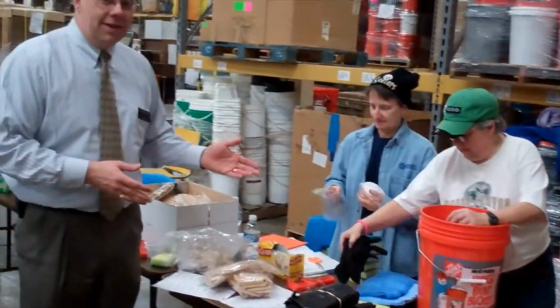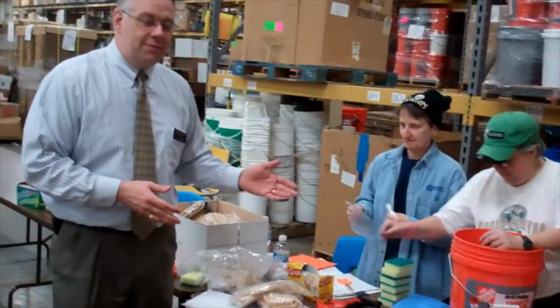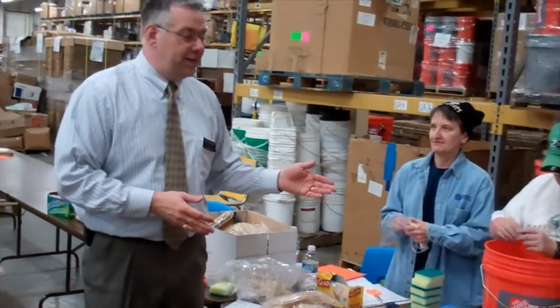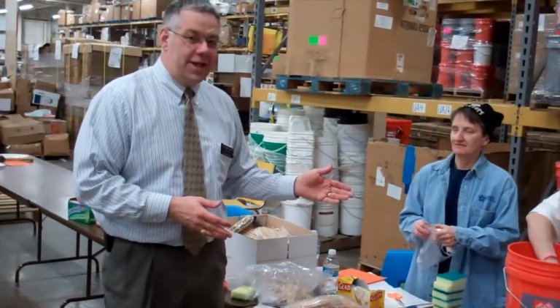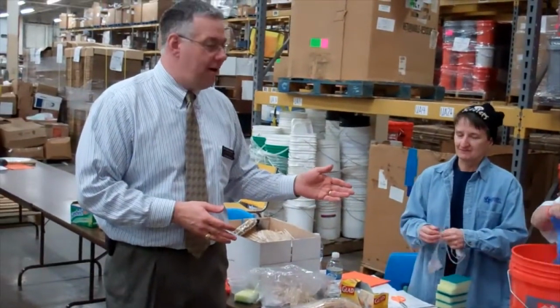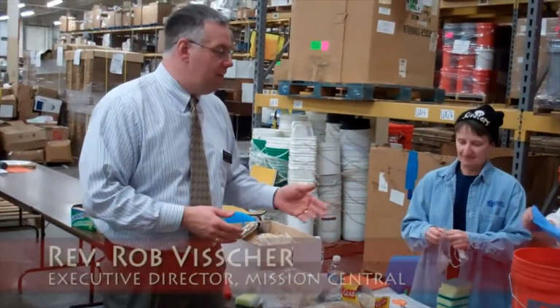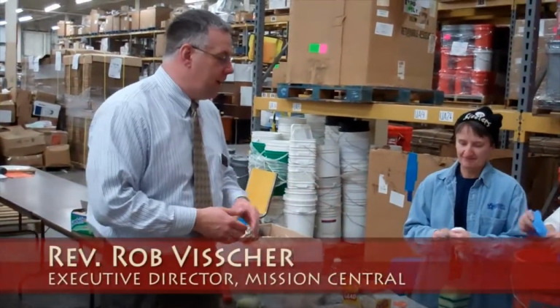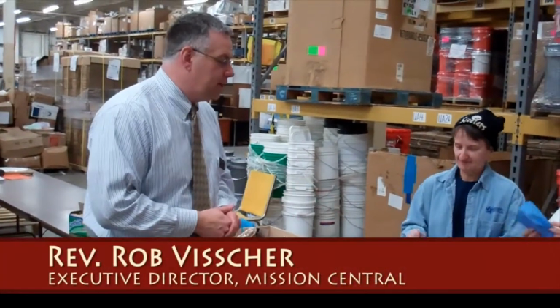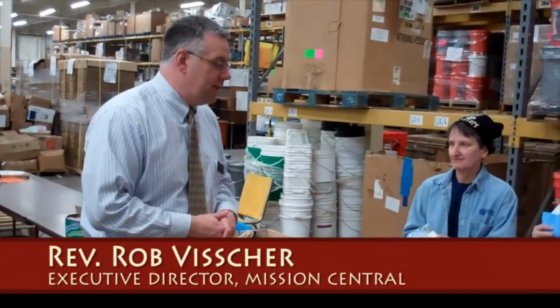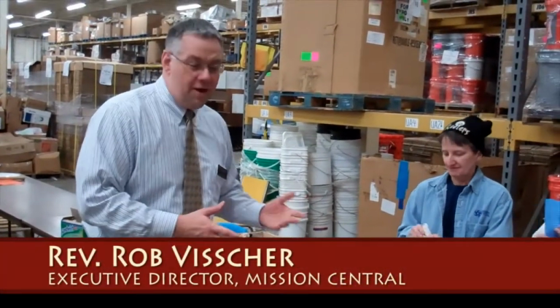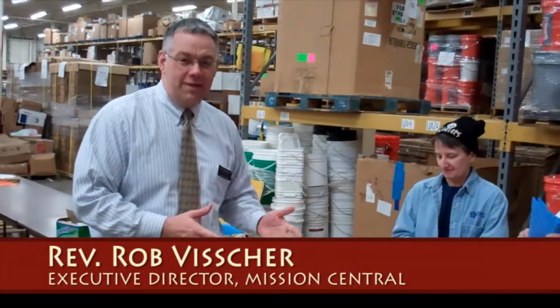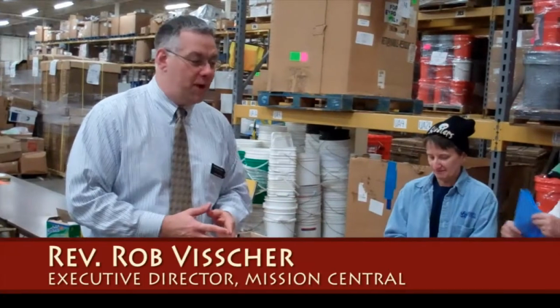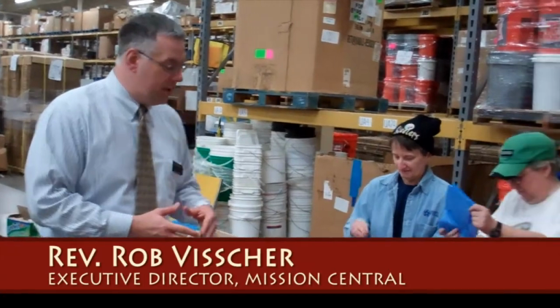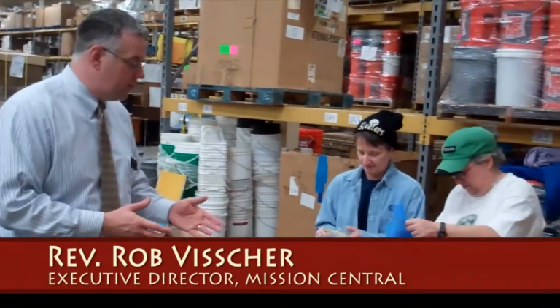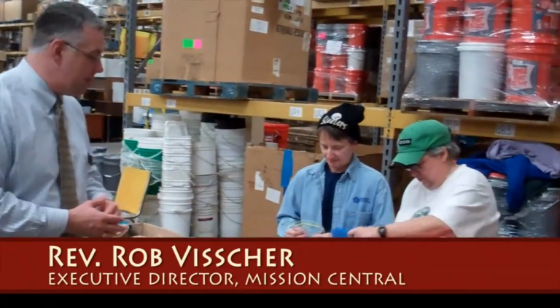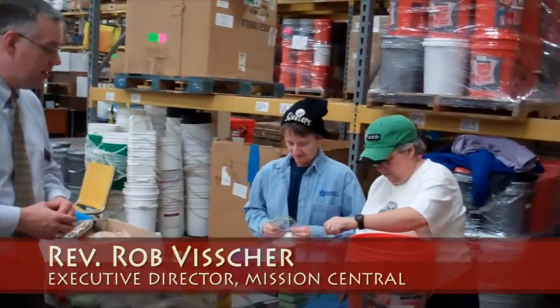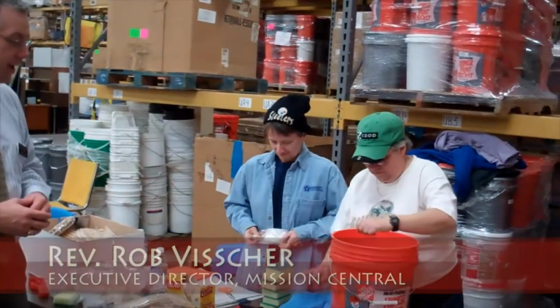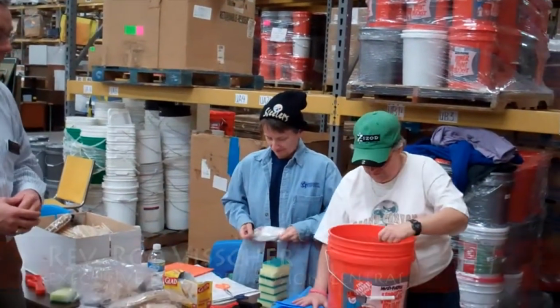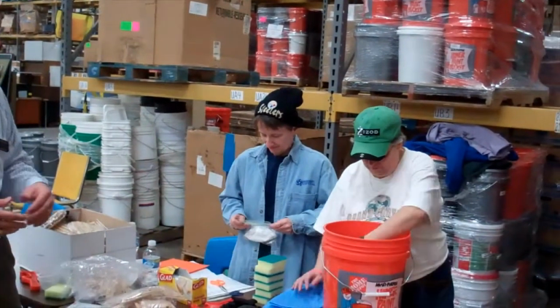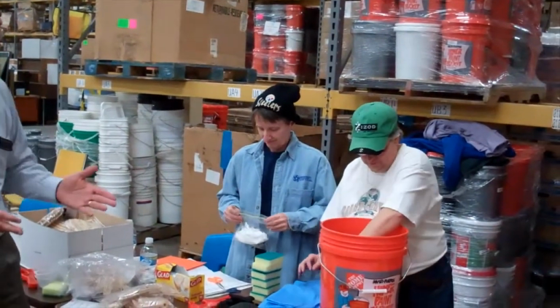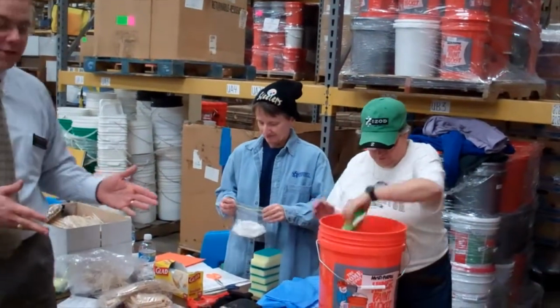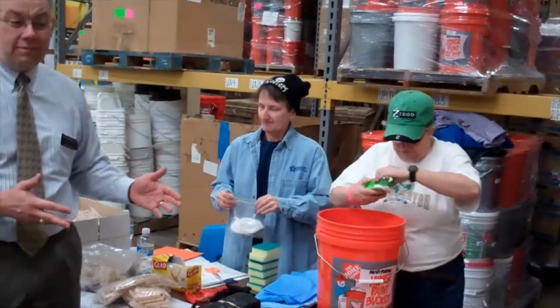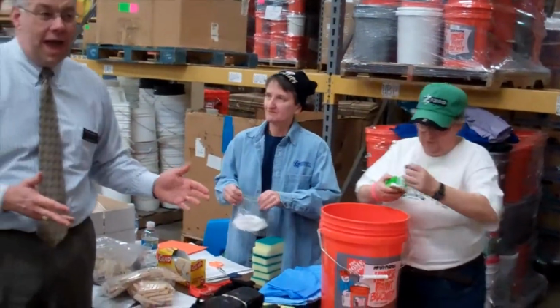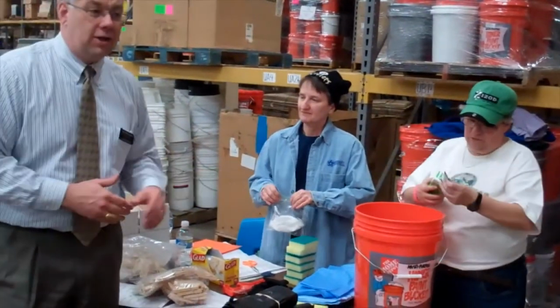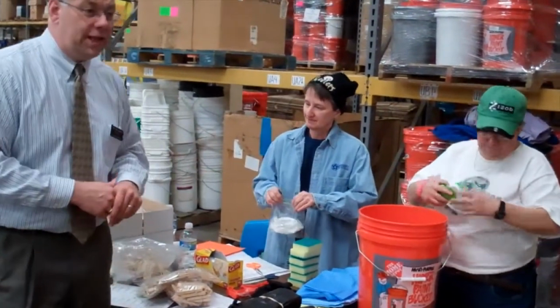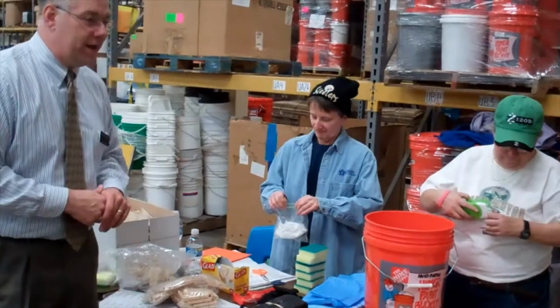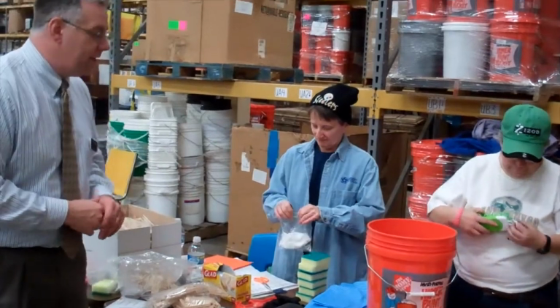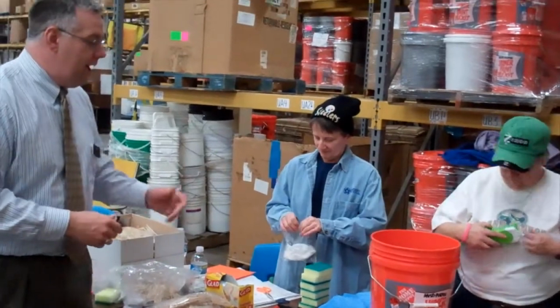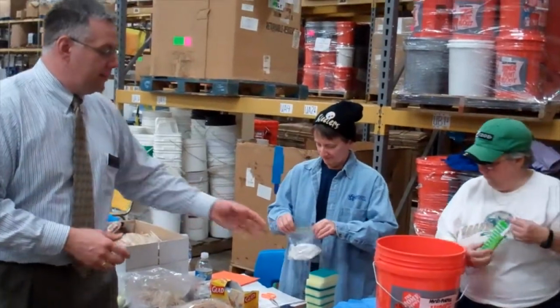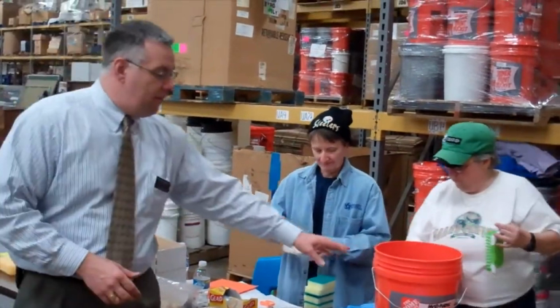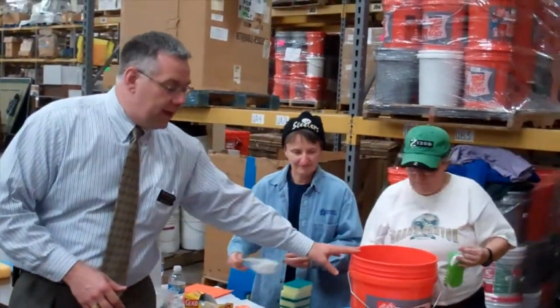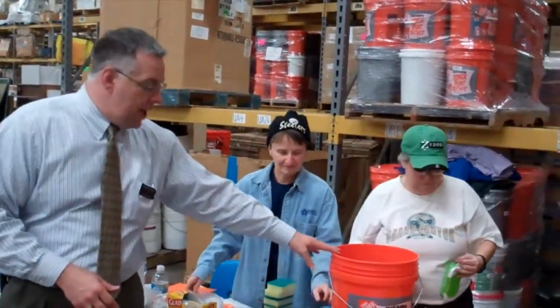These volunteers here are working diligently to verify the flood buckets to make sure that they have everything they need in there. Actually, they're now called cleaning buckets, but it's the five-gallon pail.